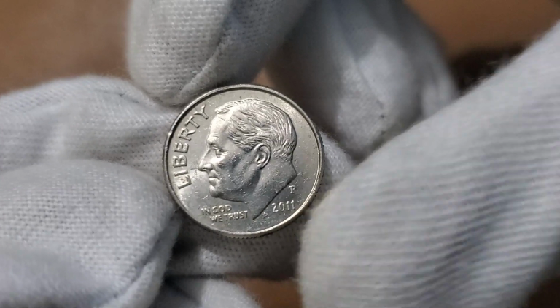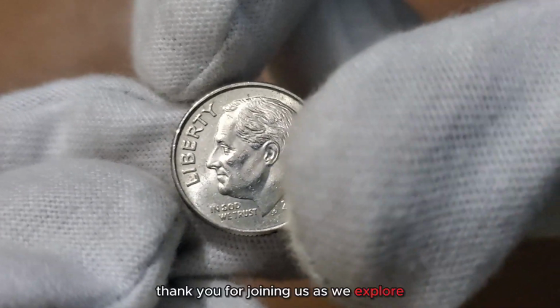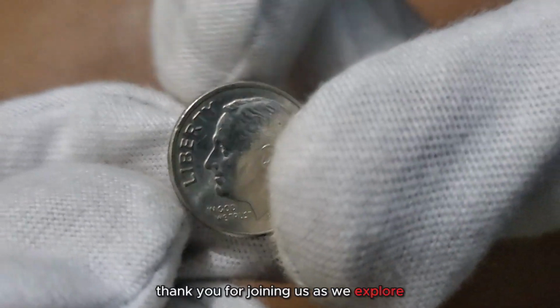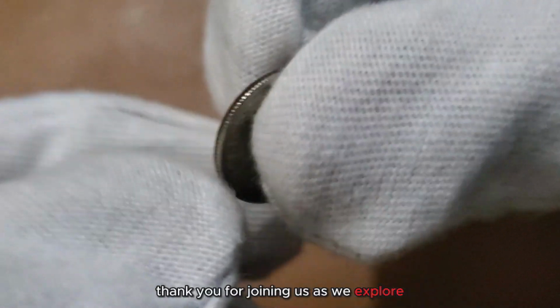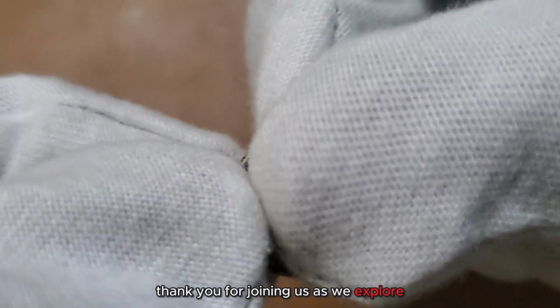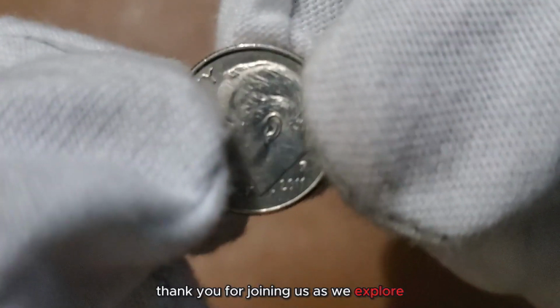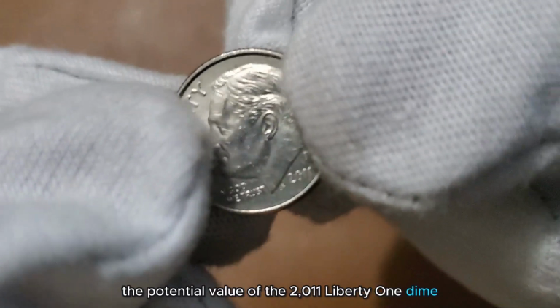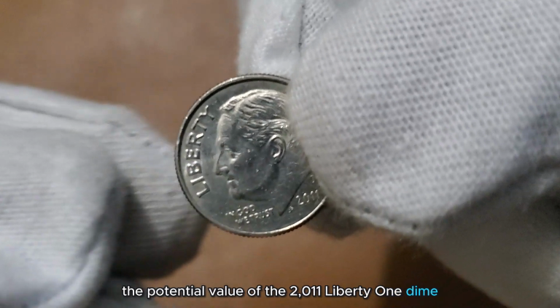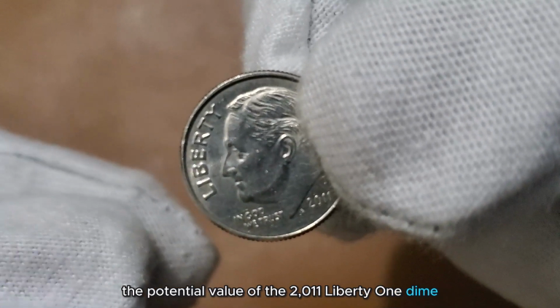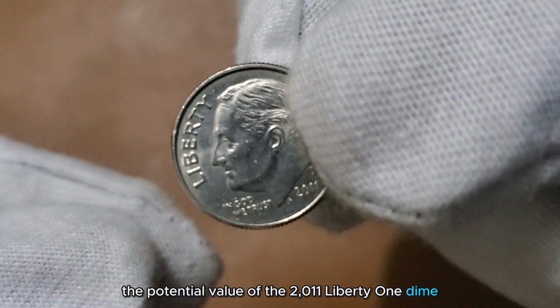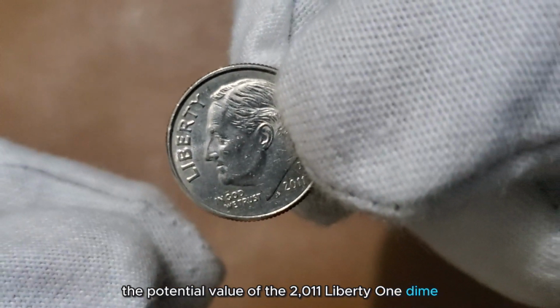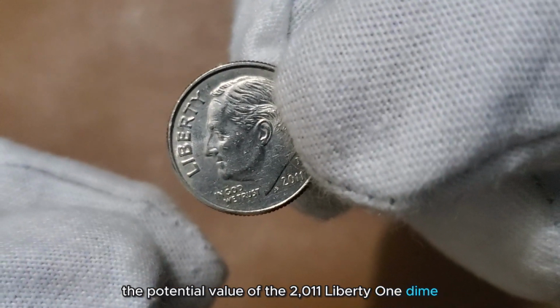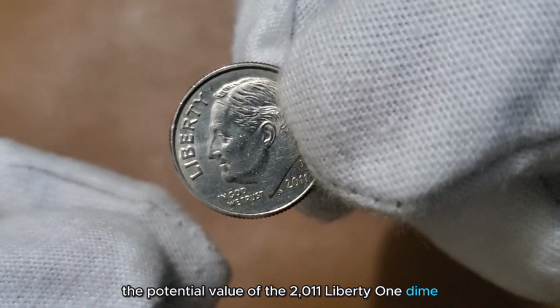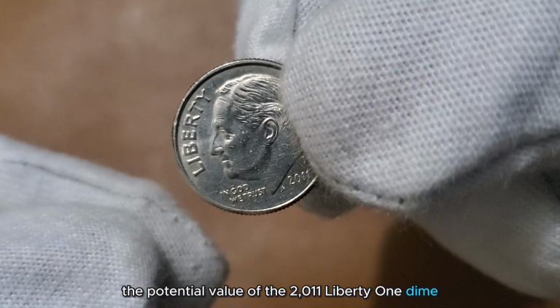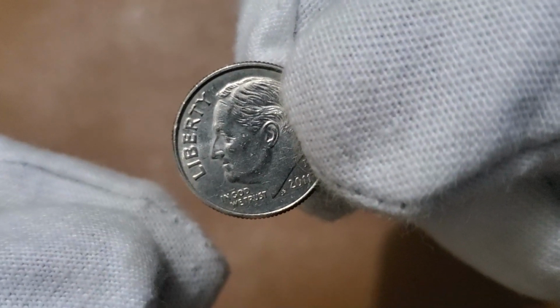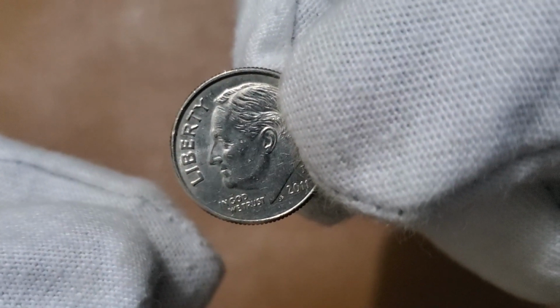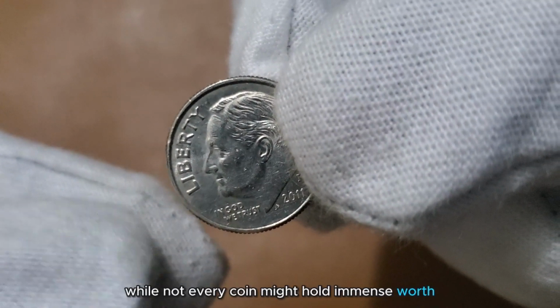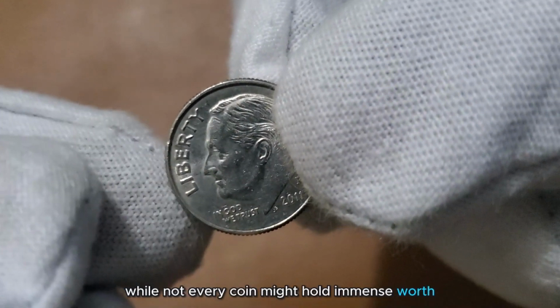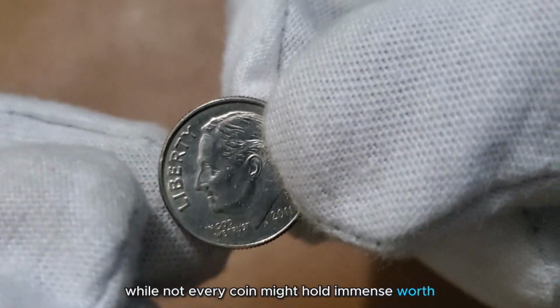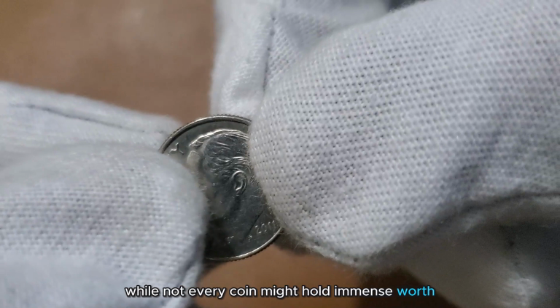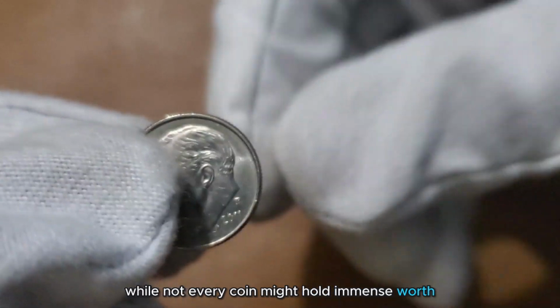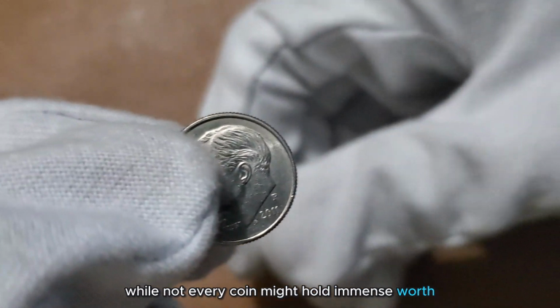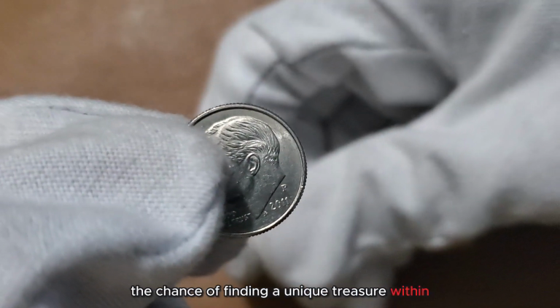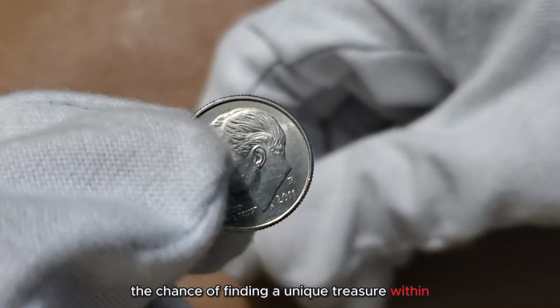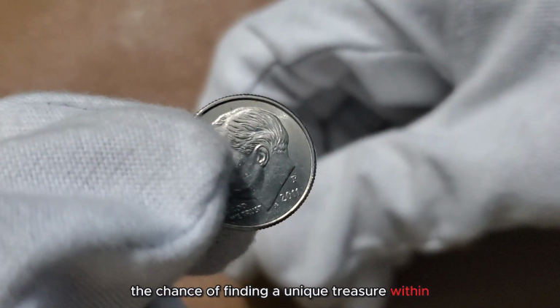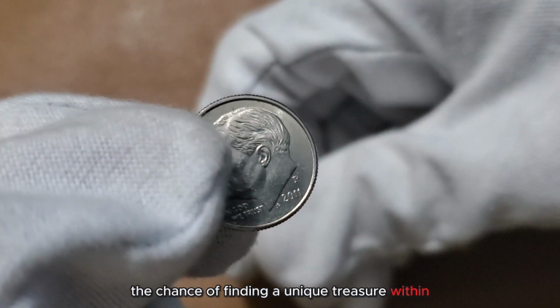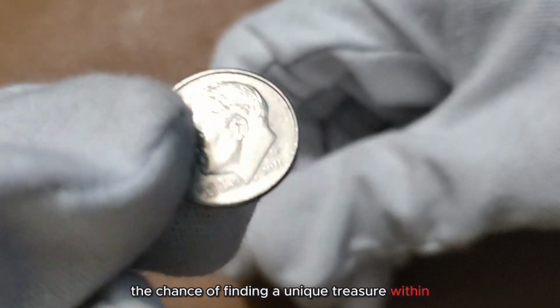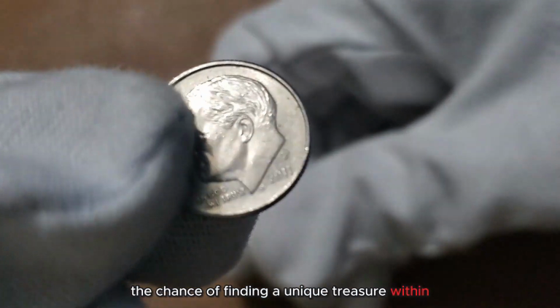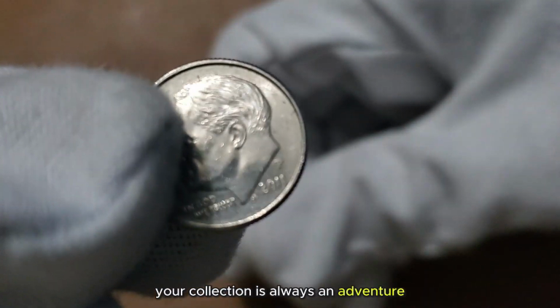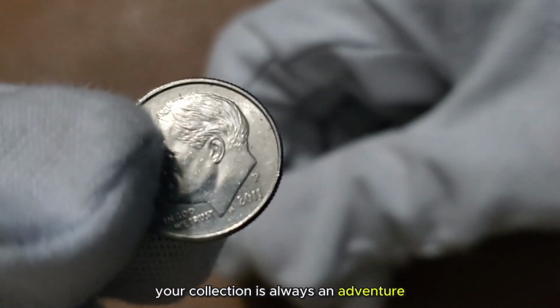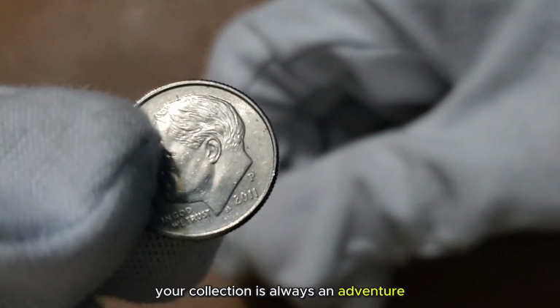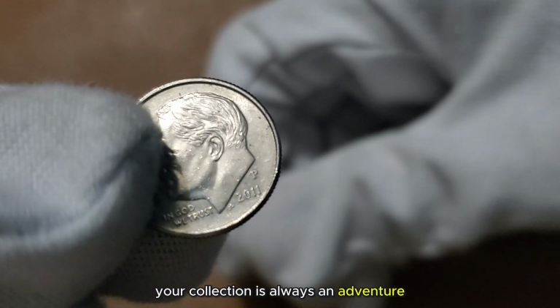Thank you for joining us as we explore the potential value of the 2011 Liberty One Dime. While not every coin might hold immense worth, the chance of finding a unique treasure within your collection is always an adventure.